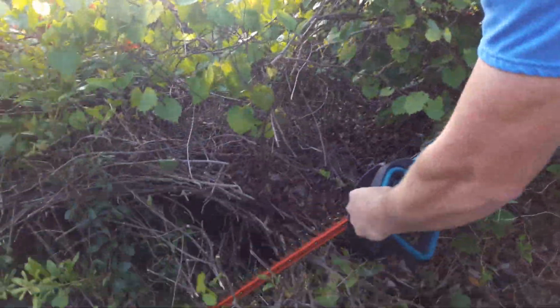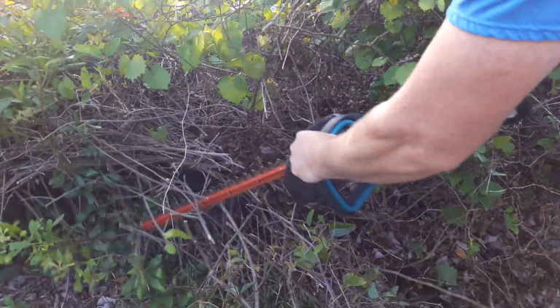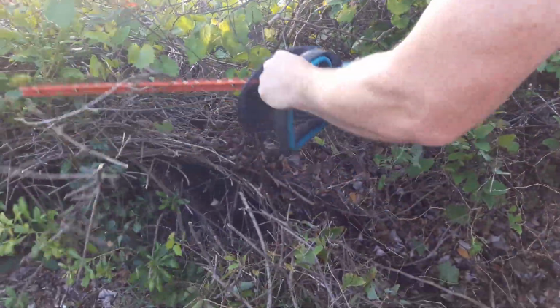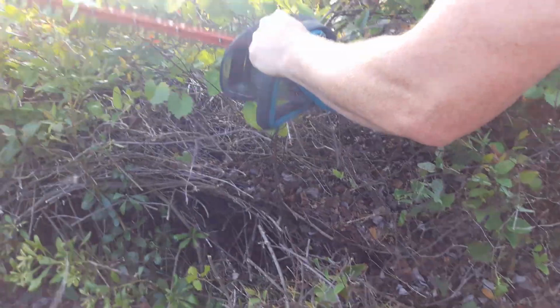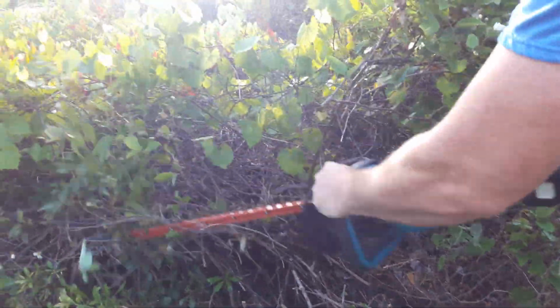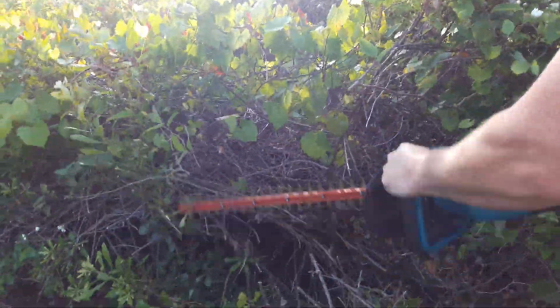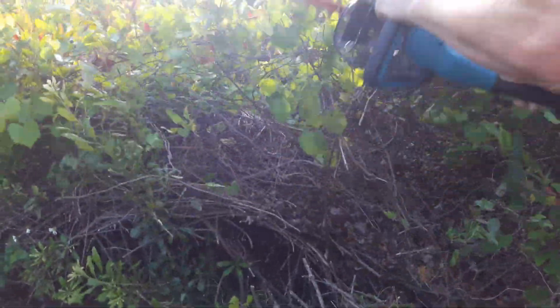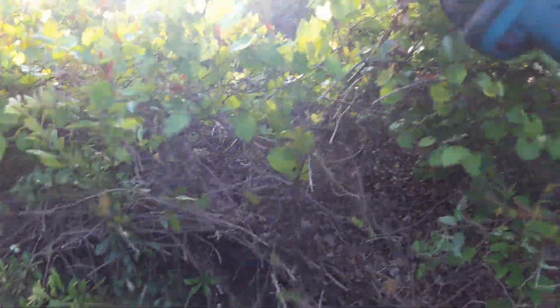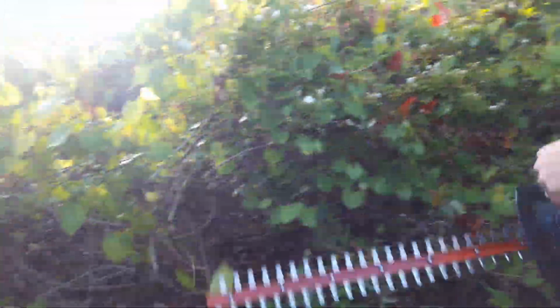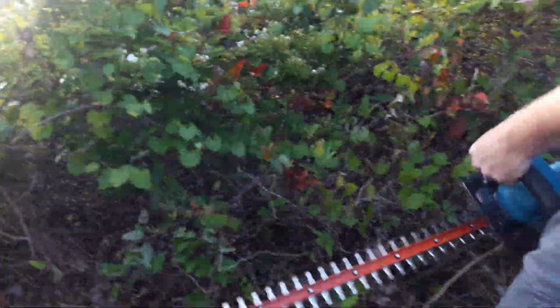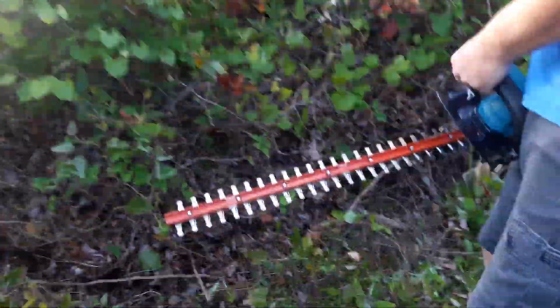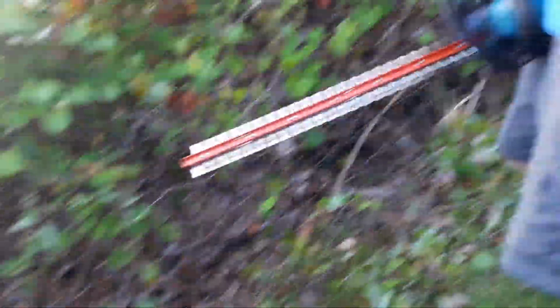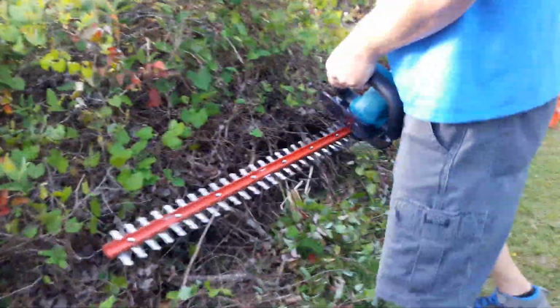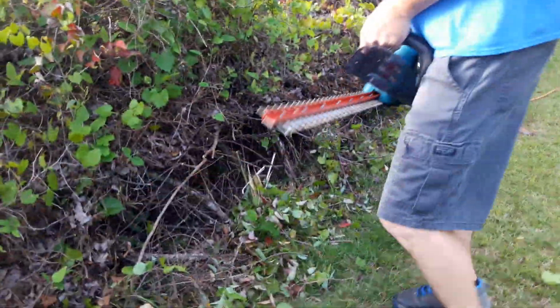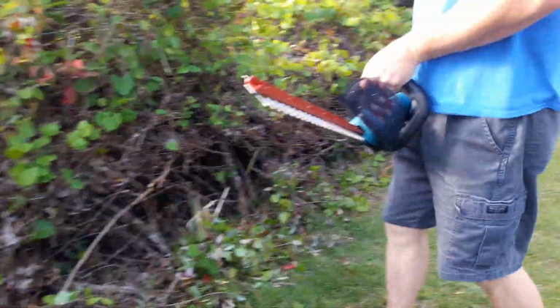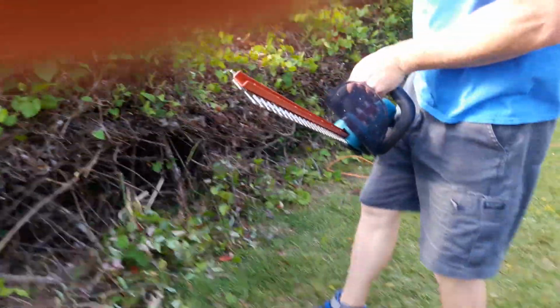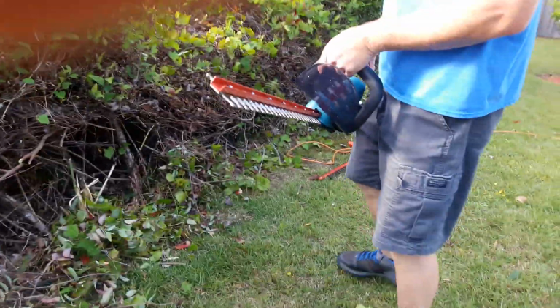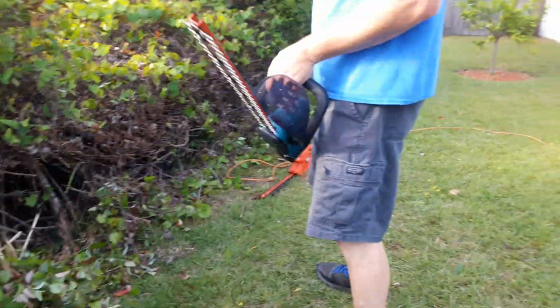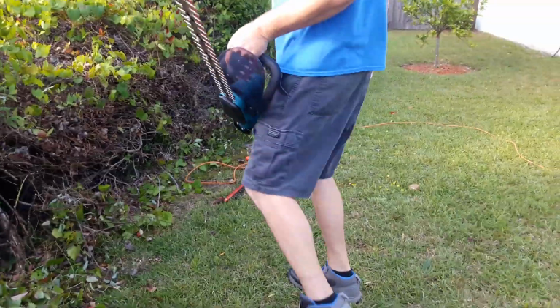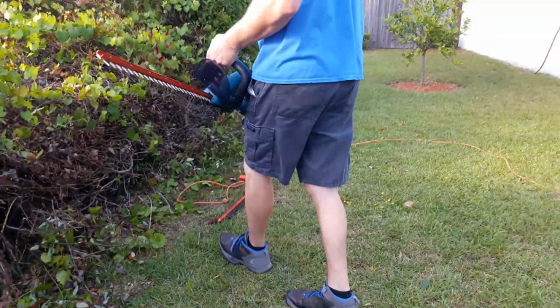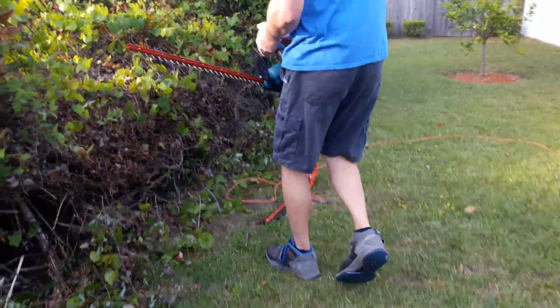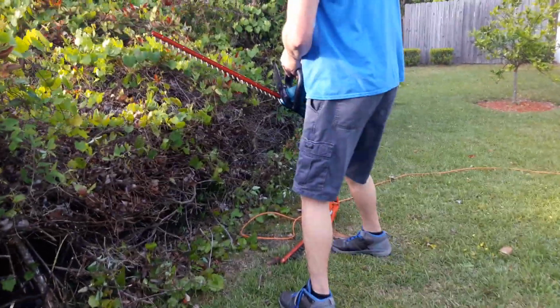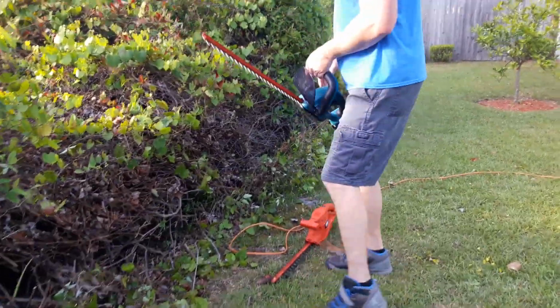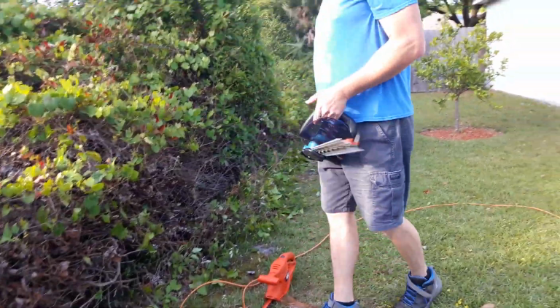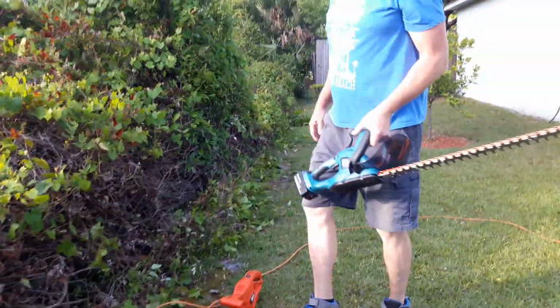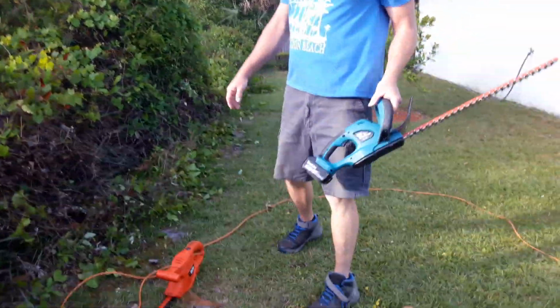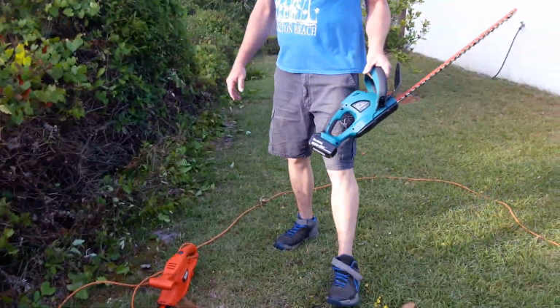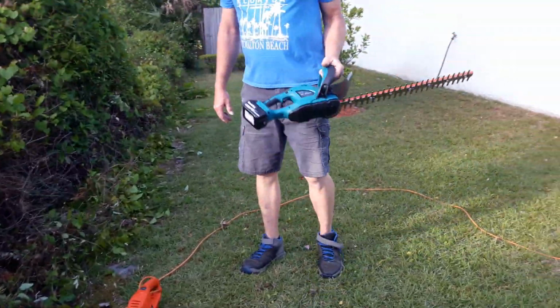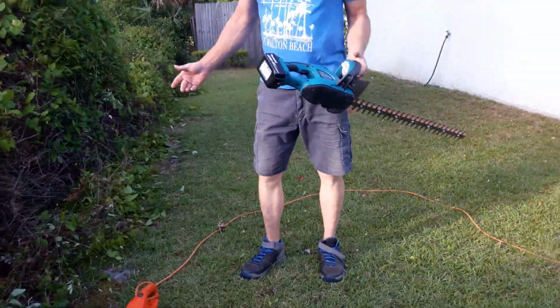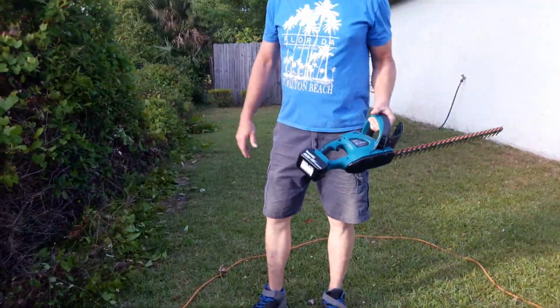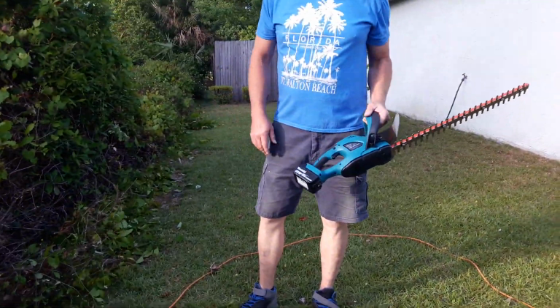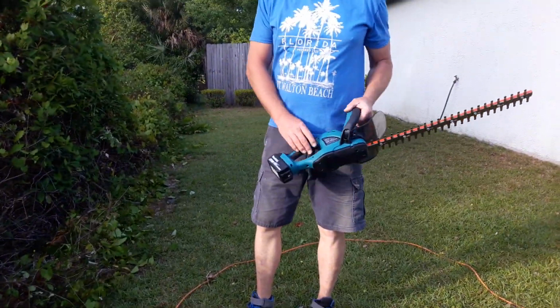So the blade makes up for the lack of power. But the electric definitely has more power, and it's a Black & Decker. So there you go — make your own decision. That's what I'm dealing with.